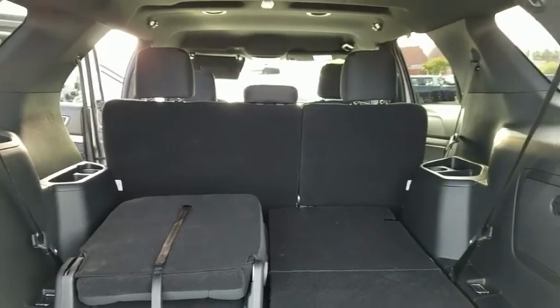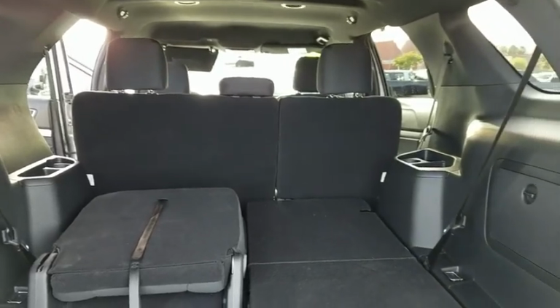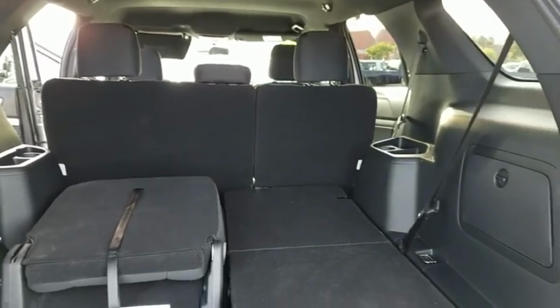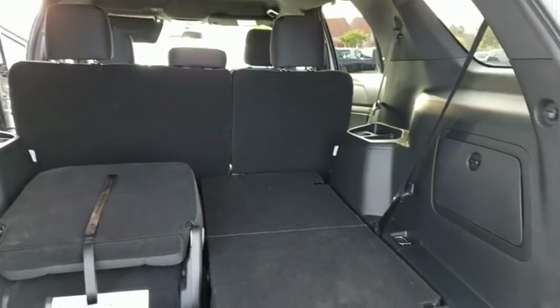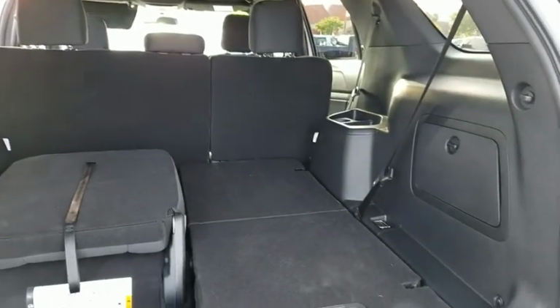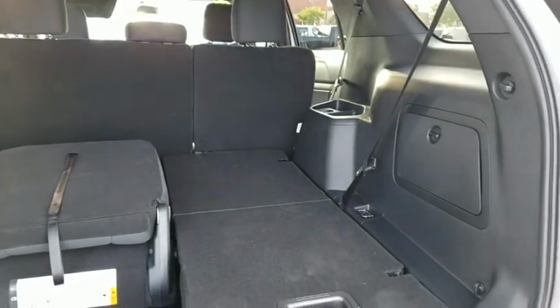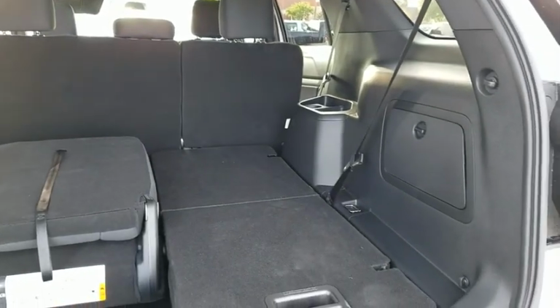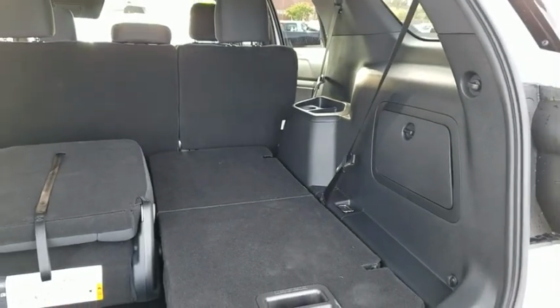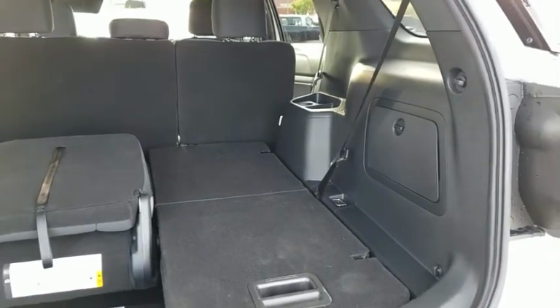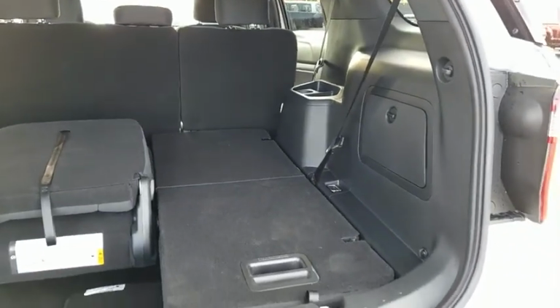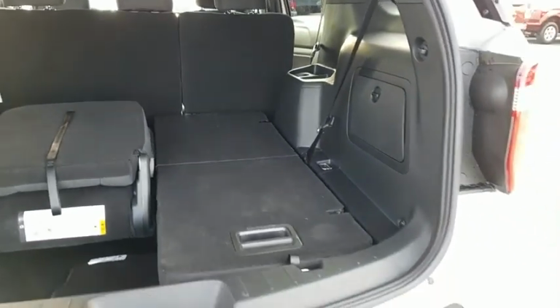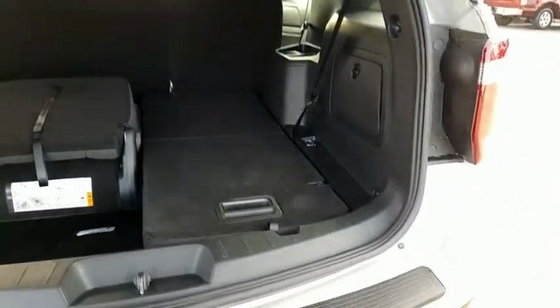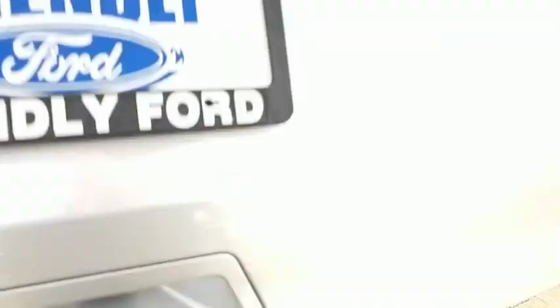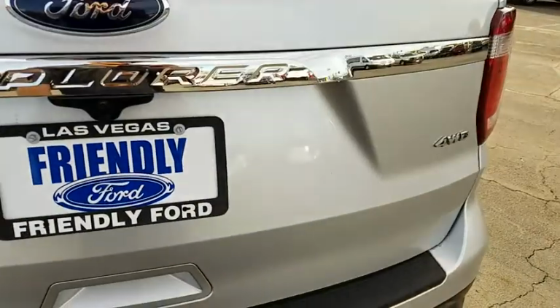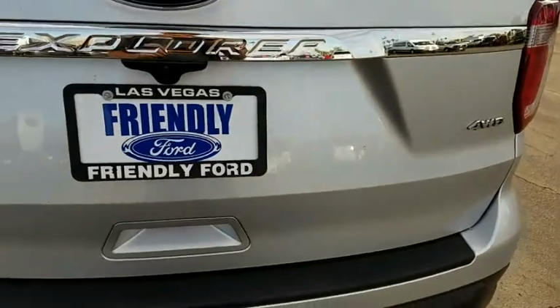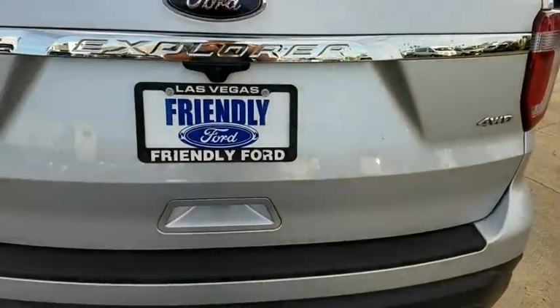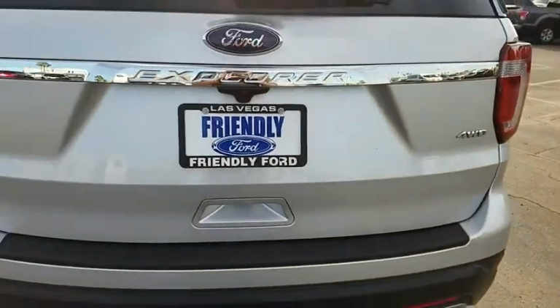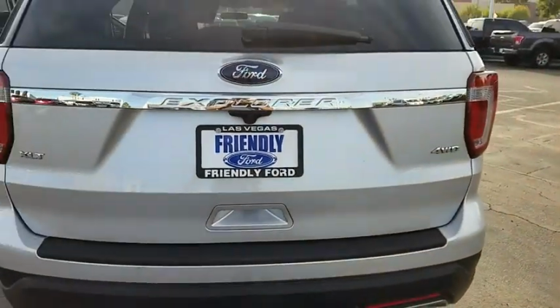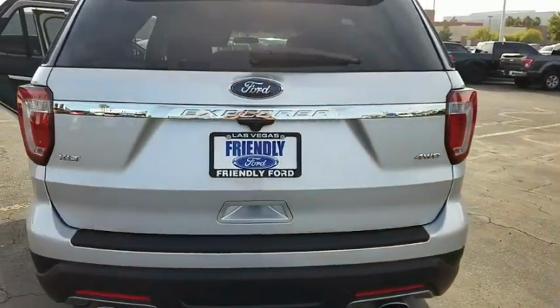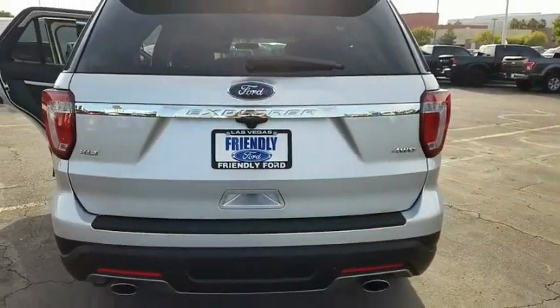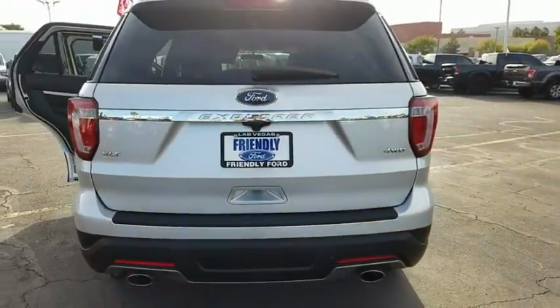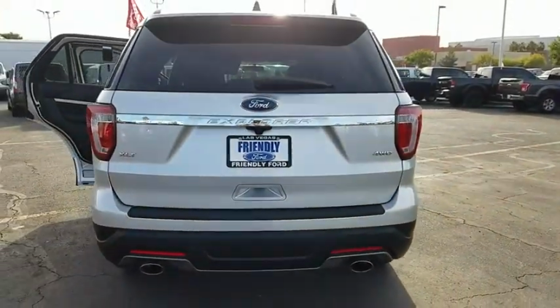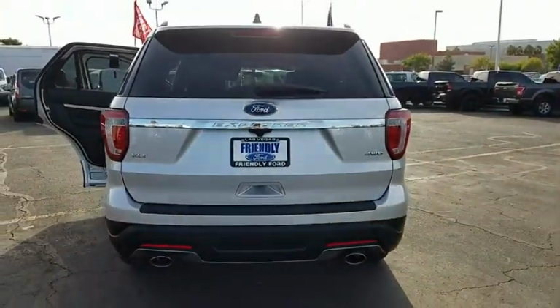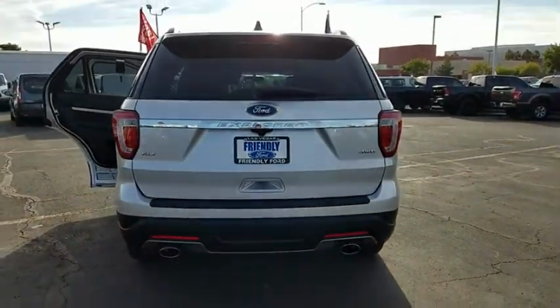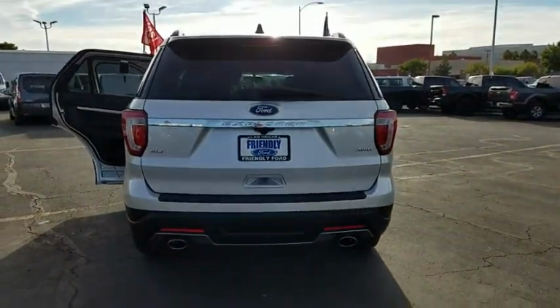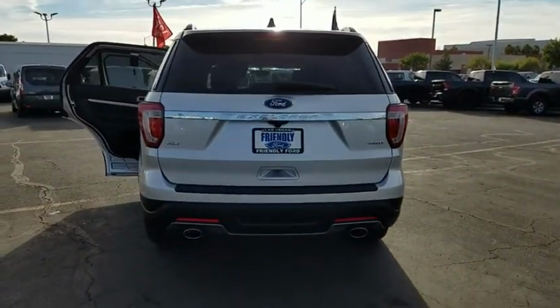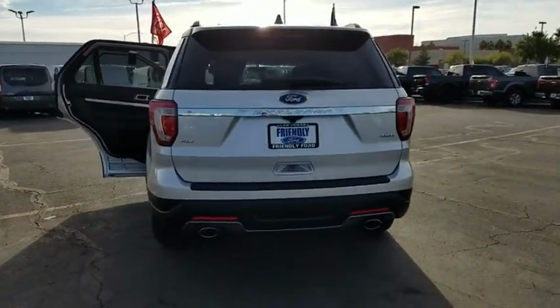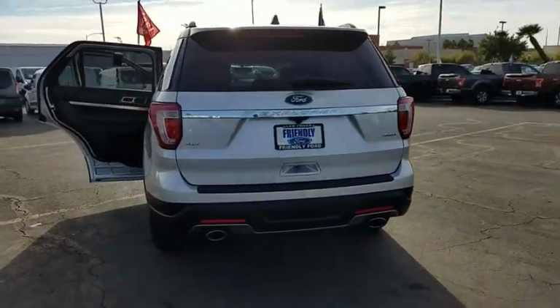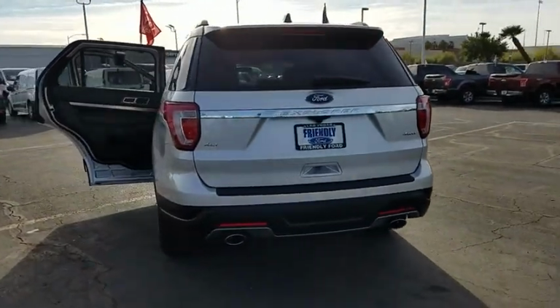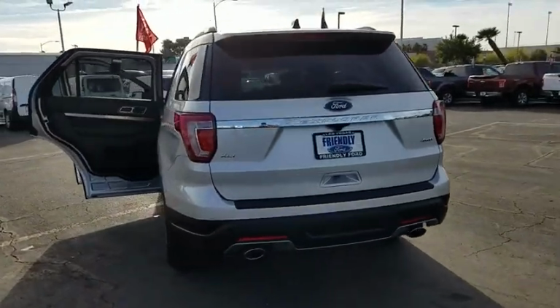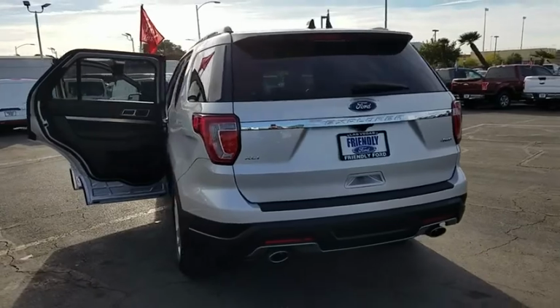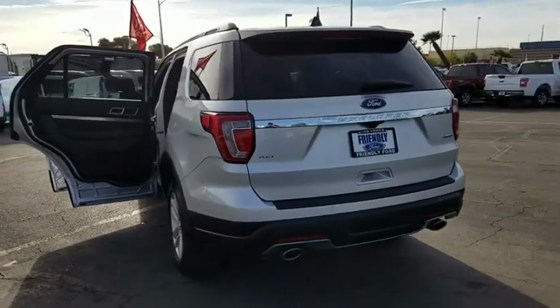Power windows, electronic stability control, trip computer, brake assist, remote keyless entry, tachometer, overhead console, panic alarm, power driver seat.